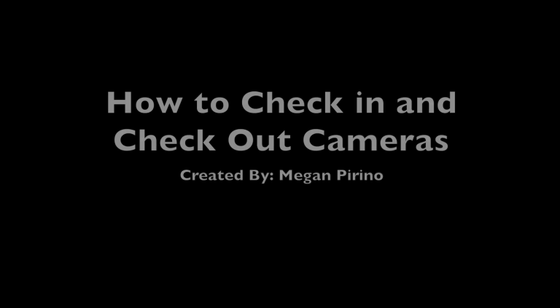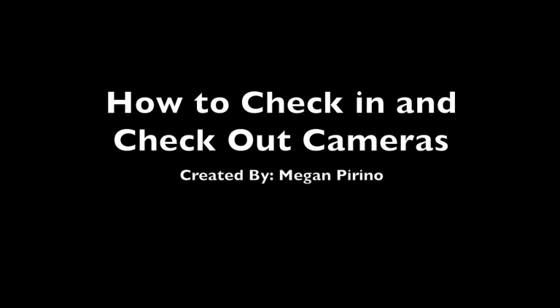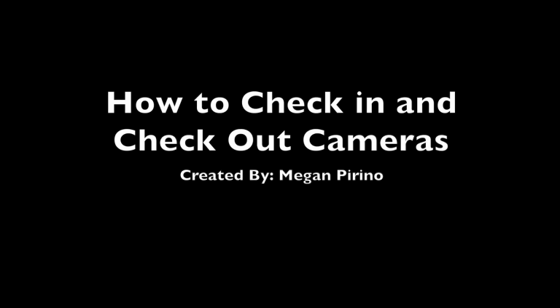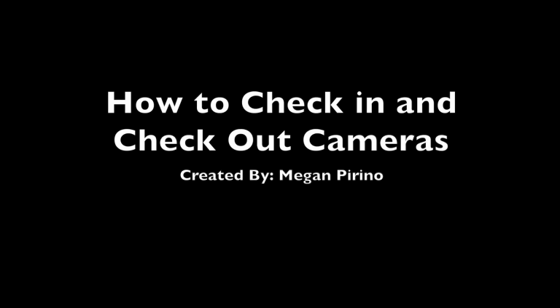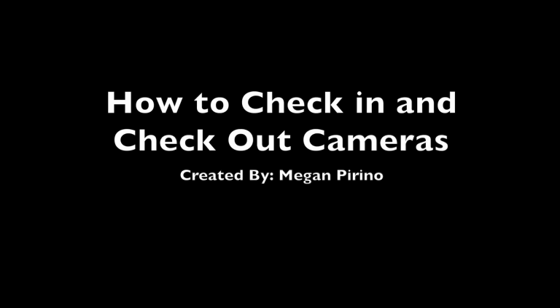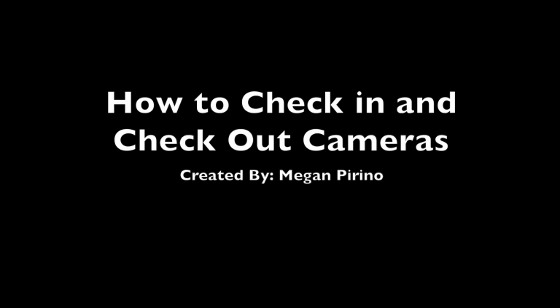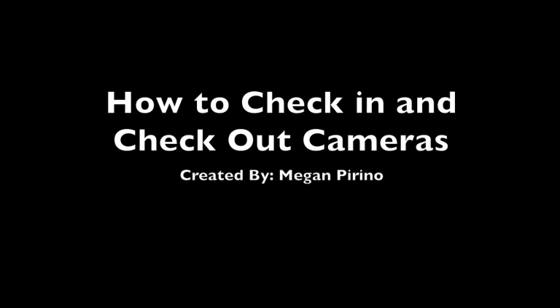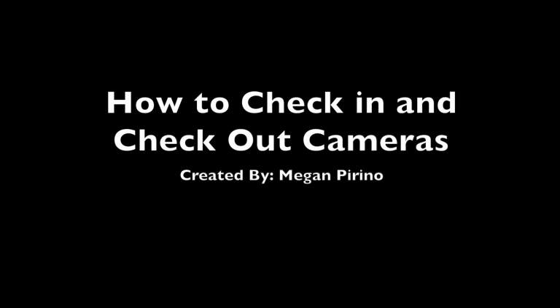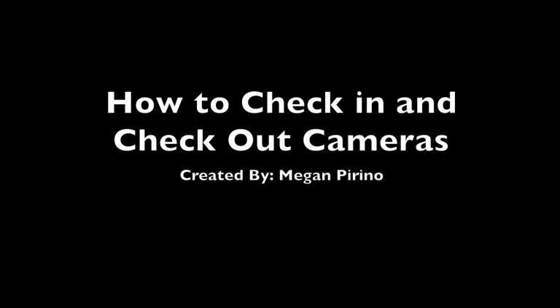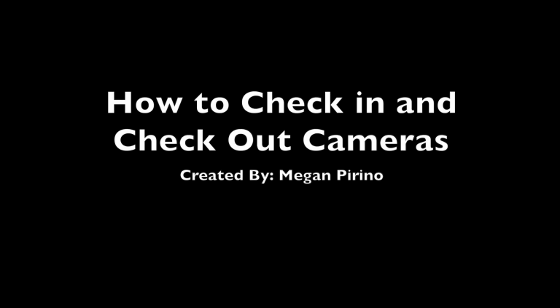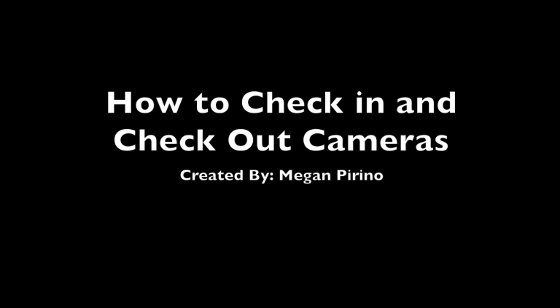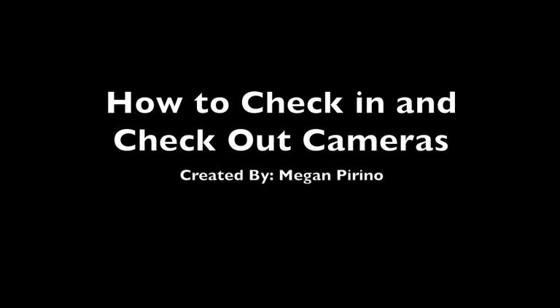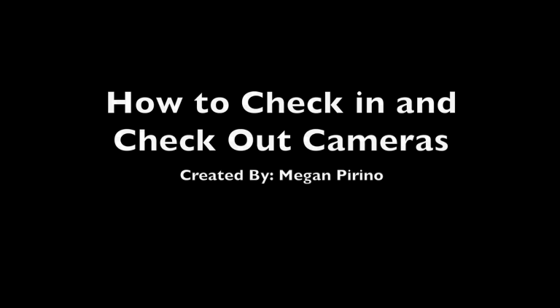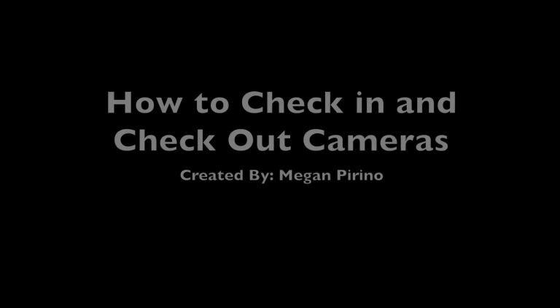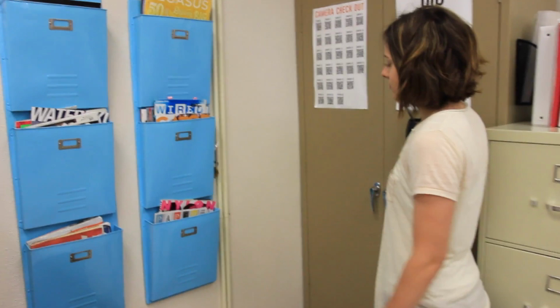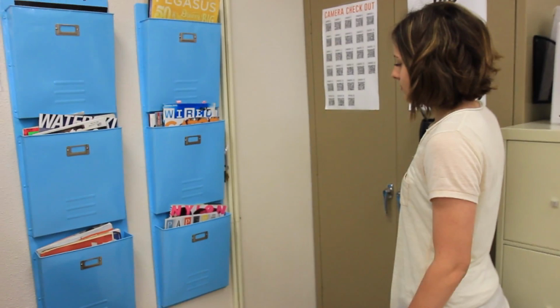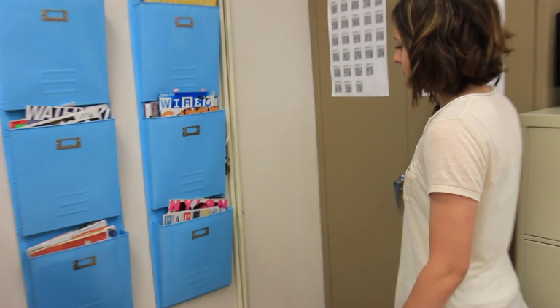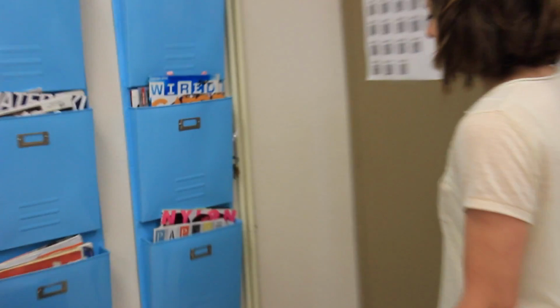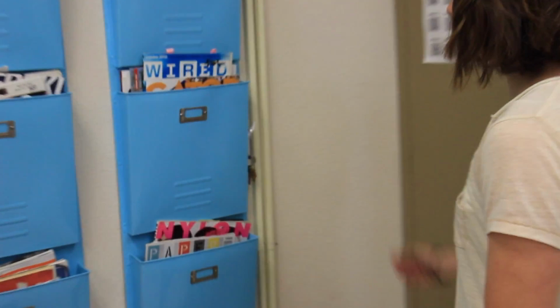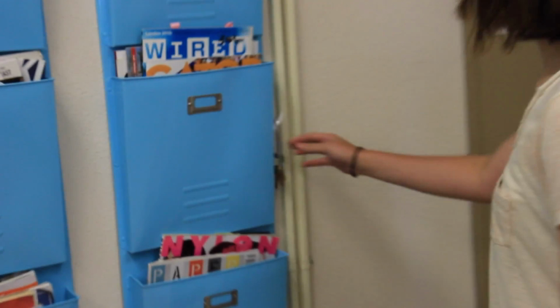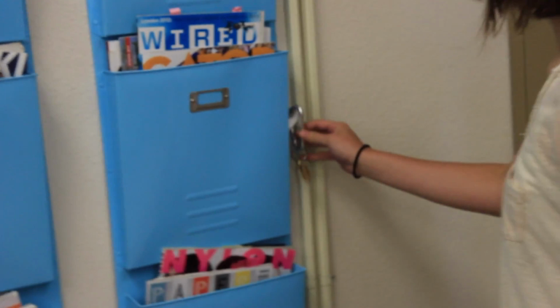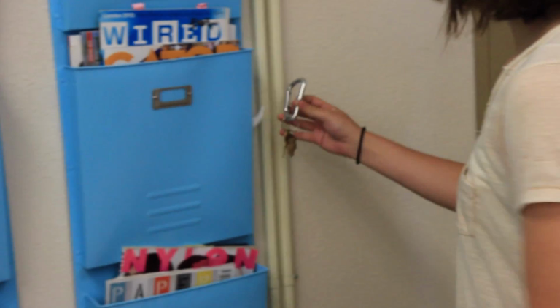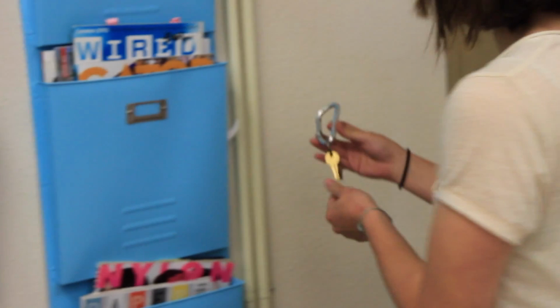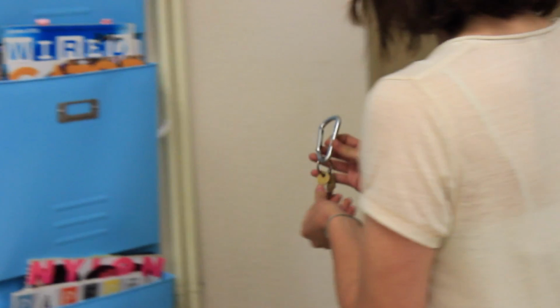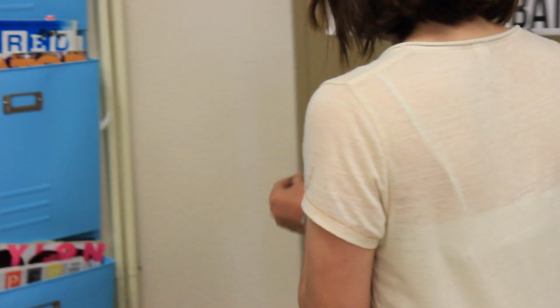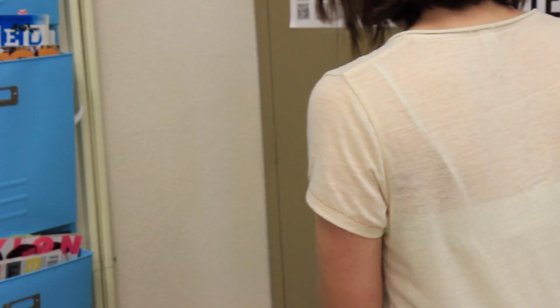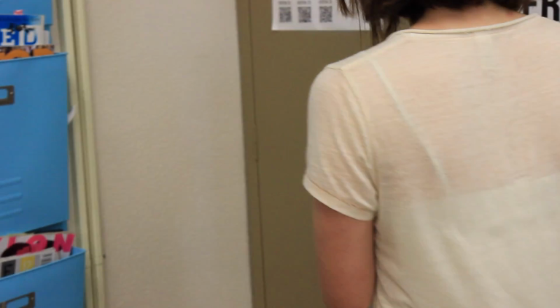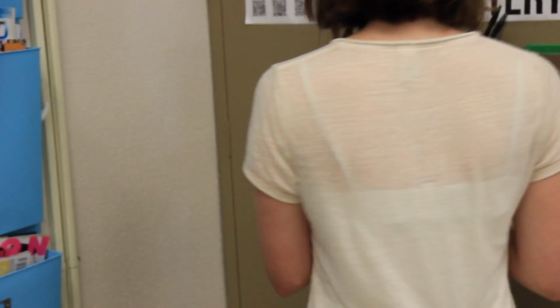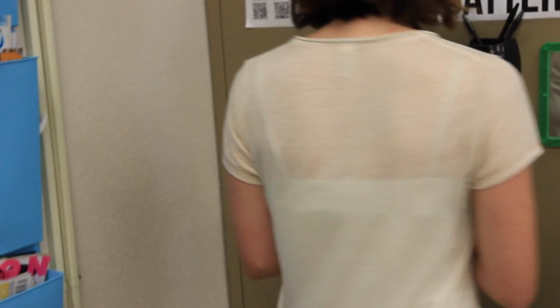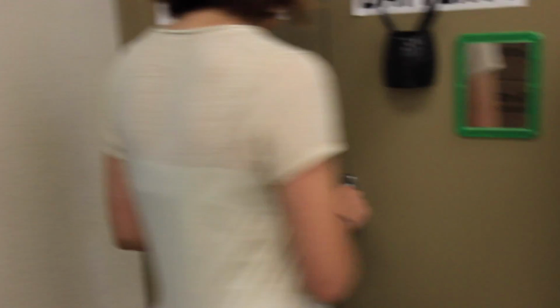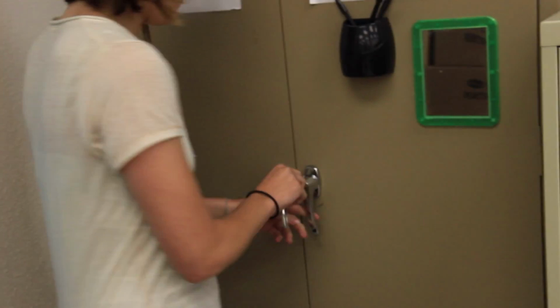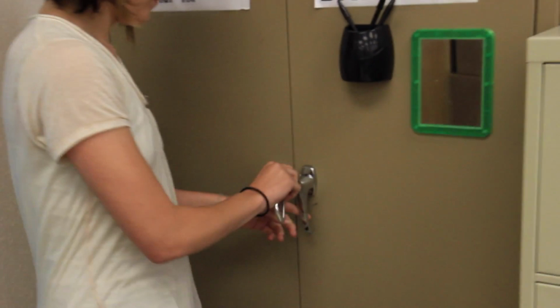How to check in and check out cameras. First, get the keys and unlock the camera cabinet.